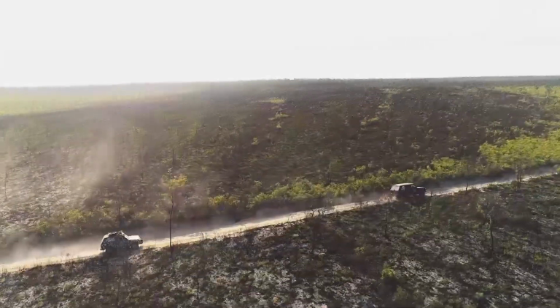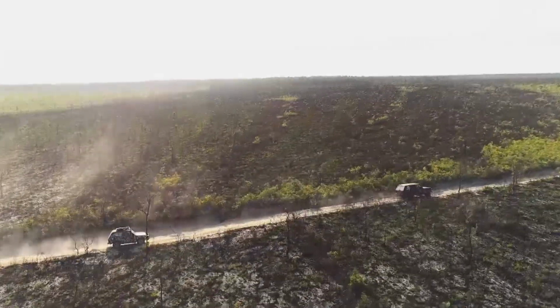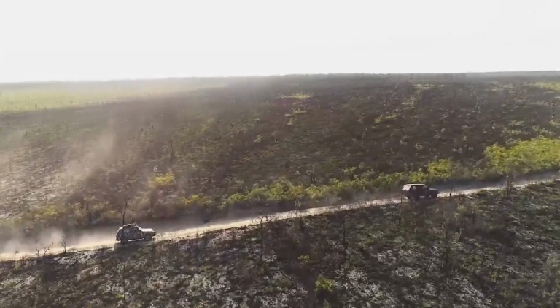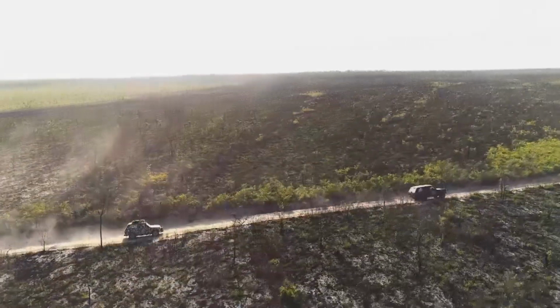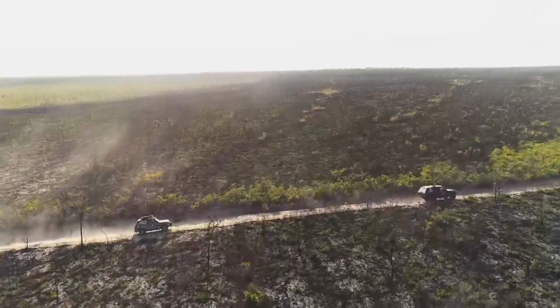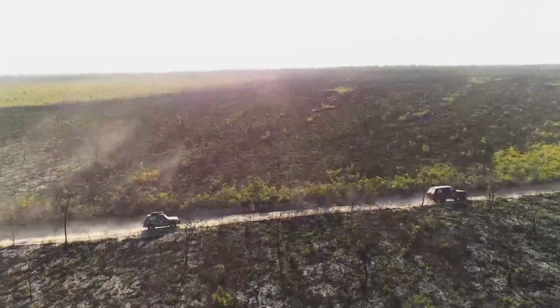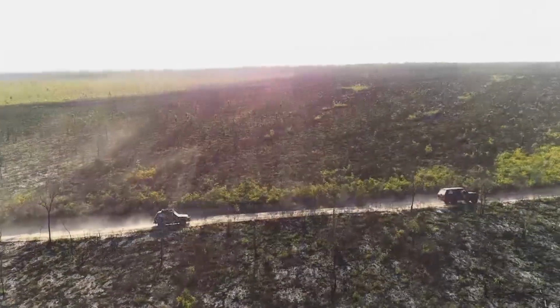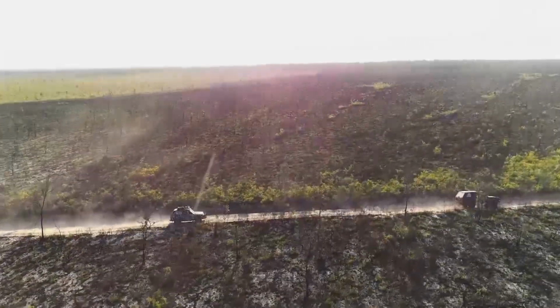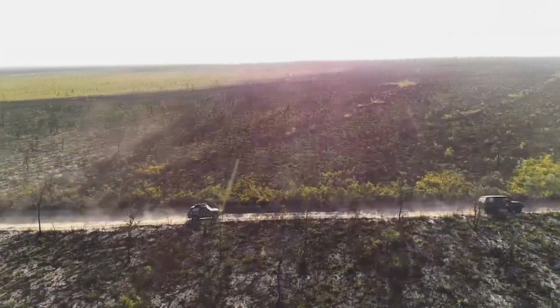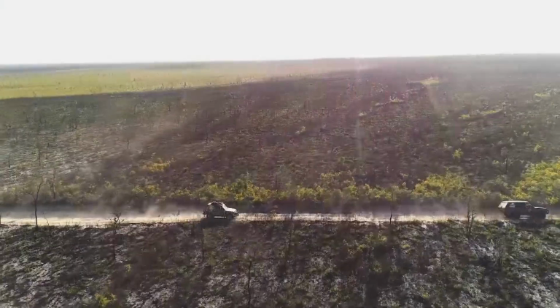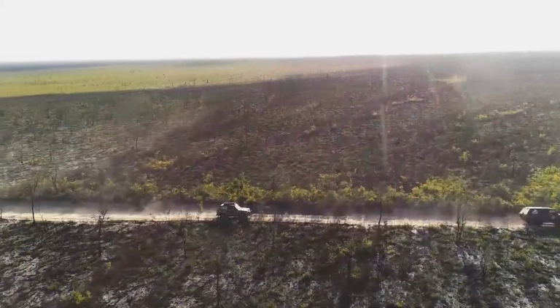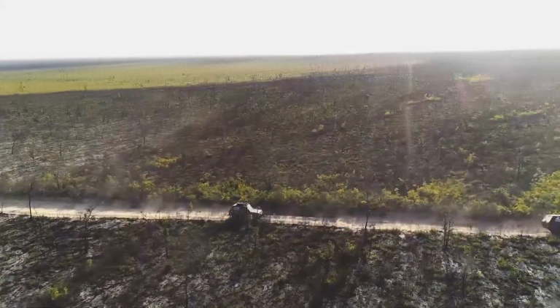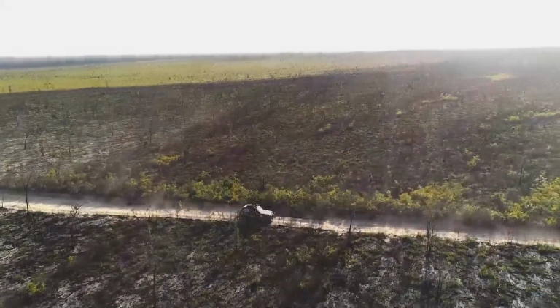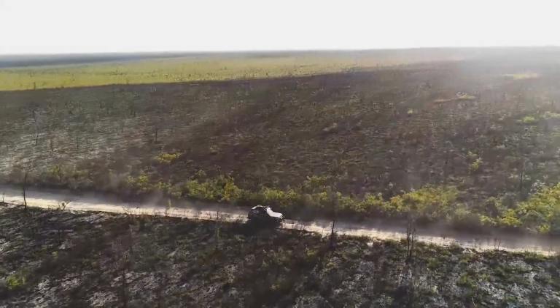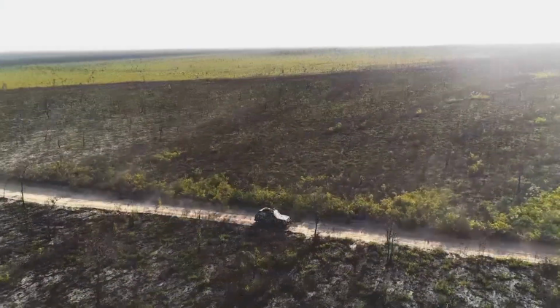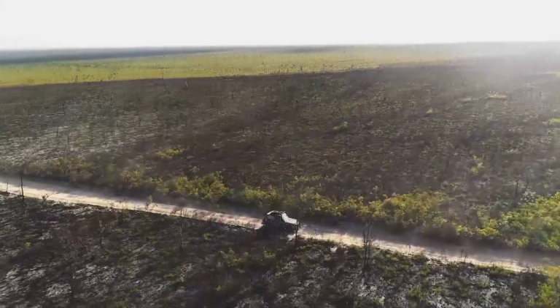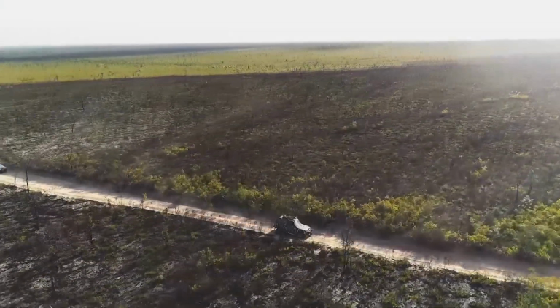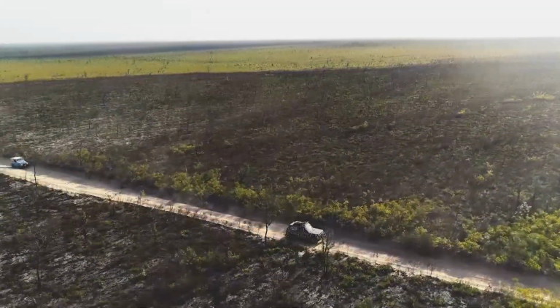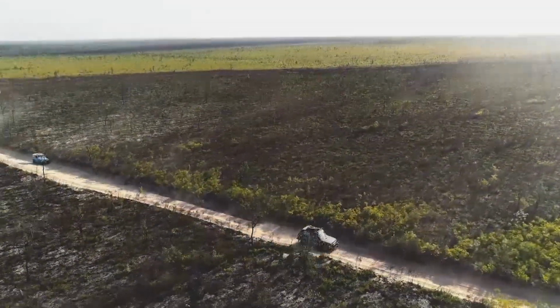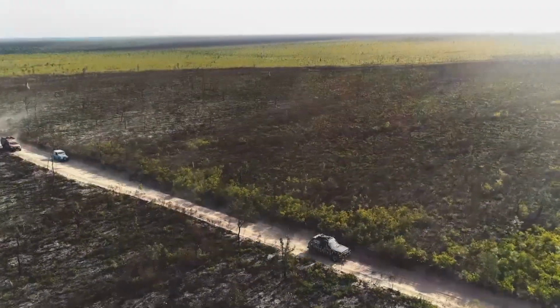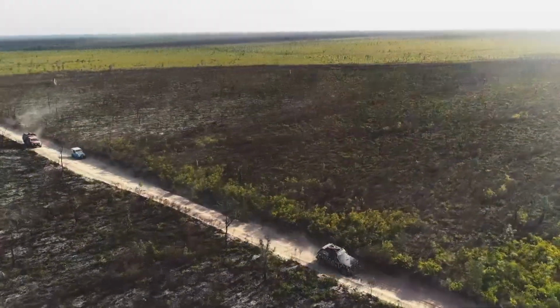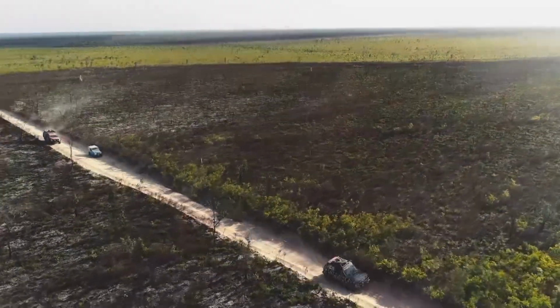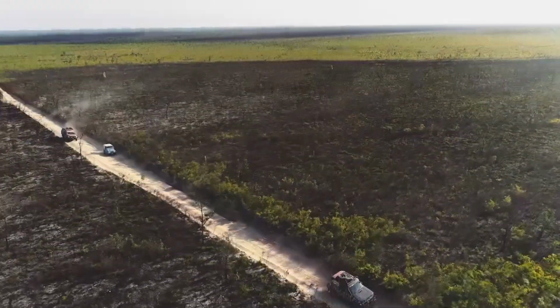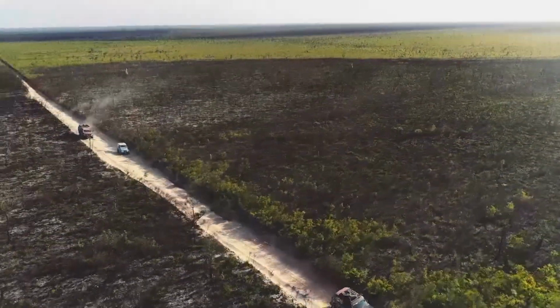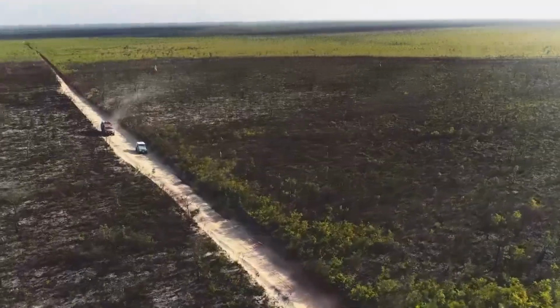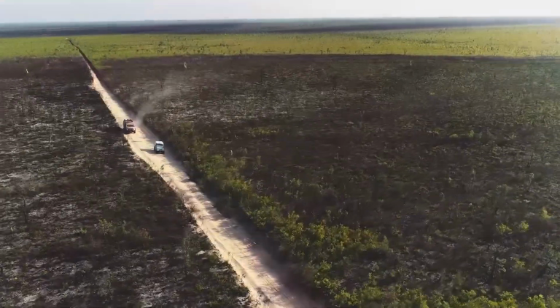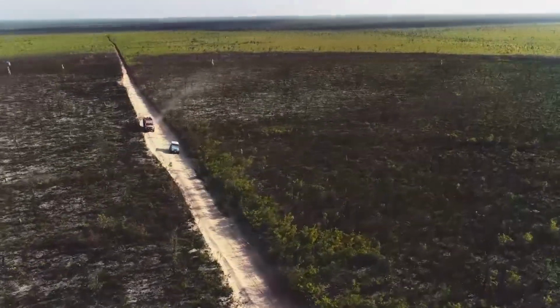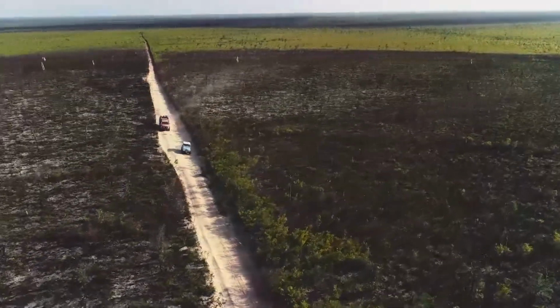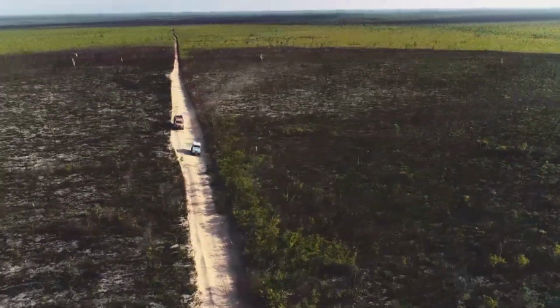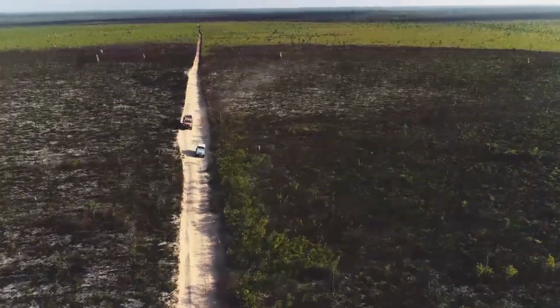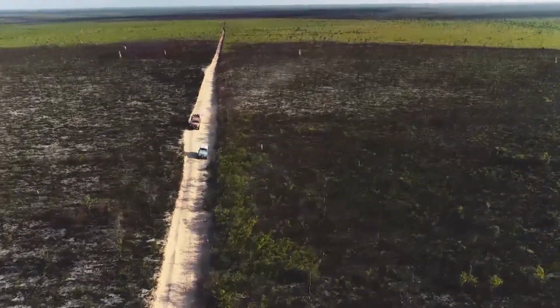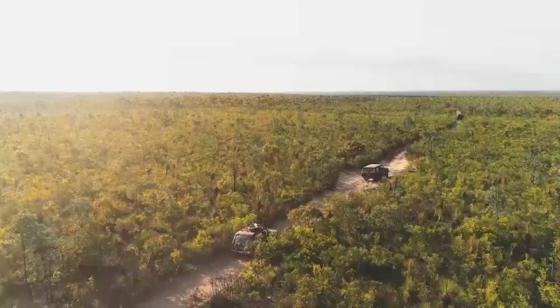The old Teletrack isn't just about low range, river crossings and ruts. There are also some spectacular views along the way, especially when the countryside just opens up like this.